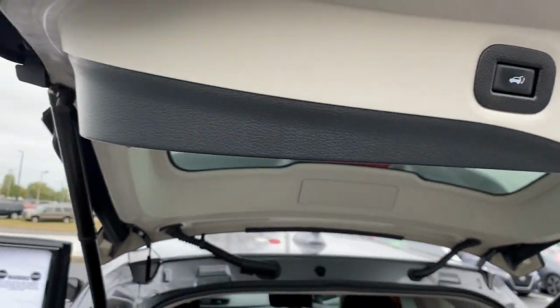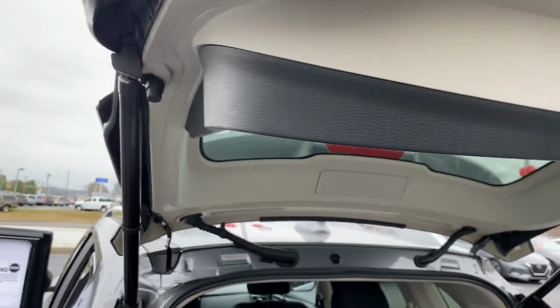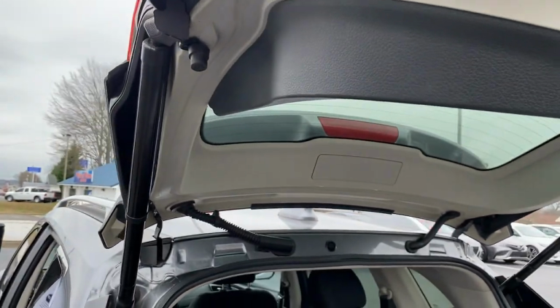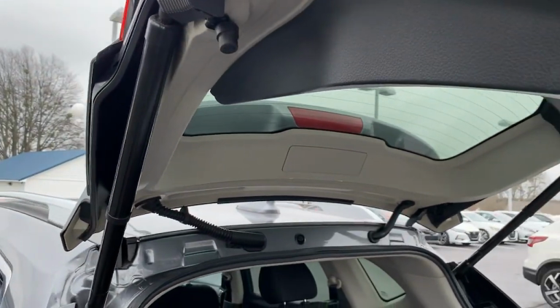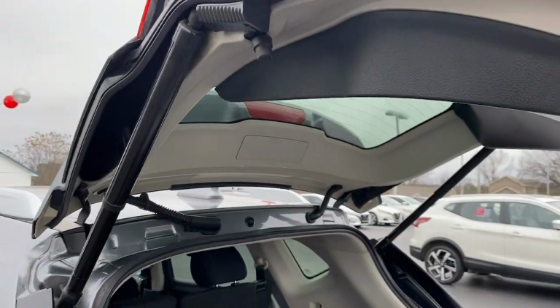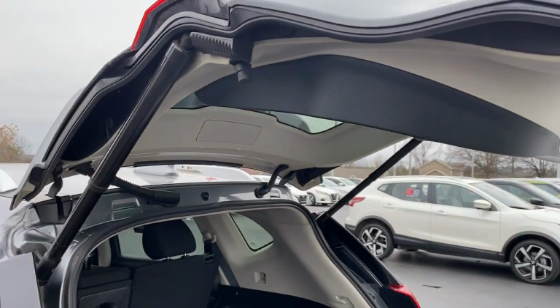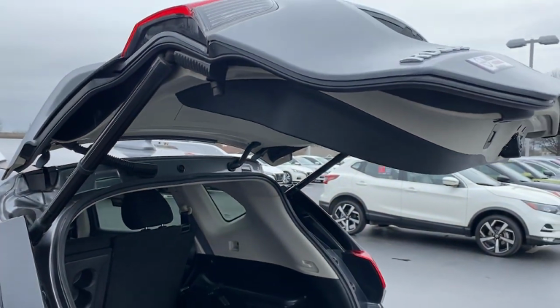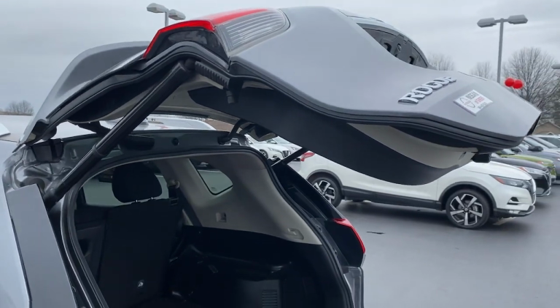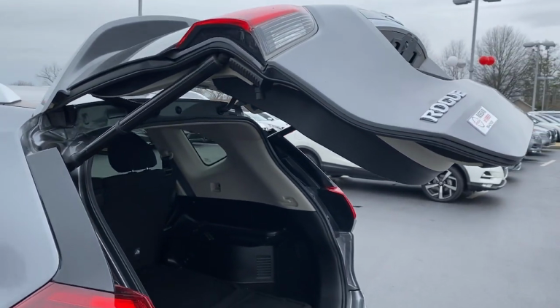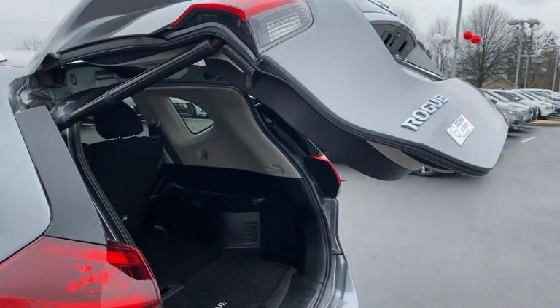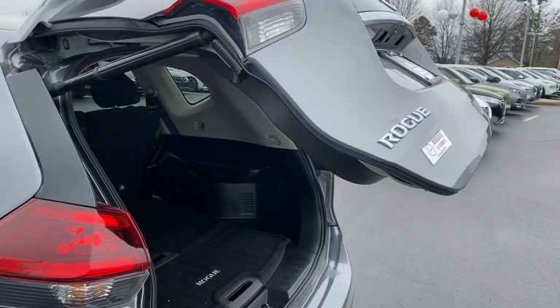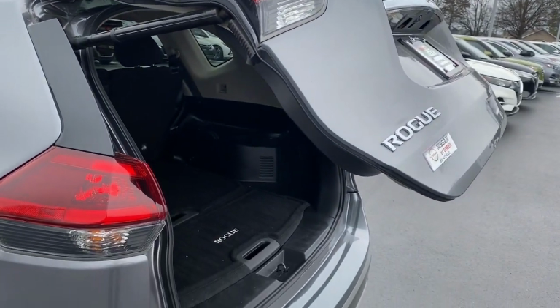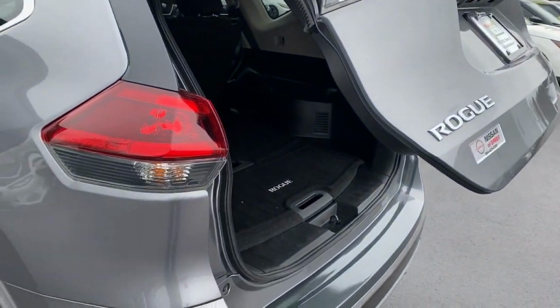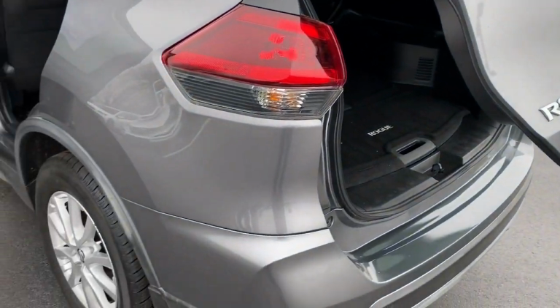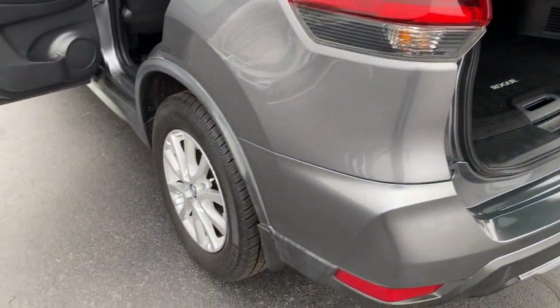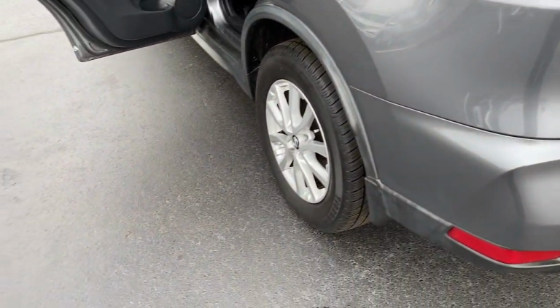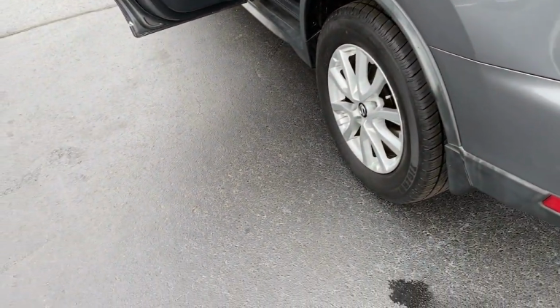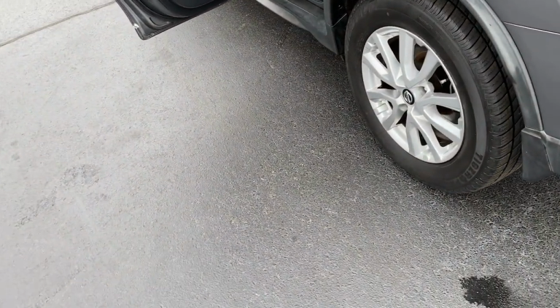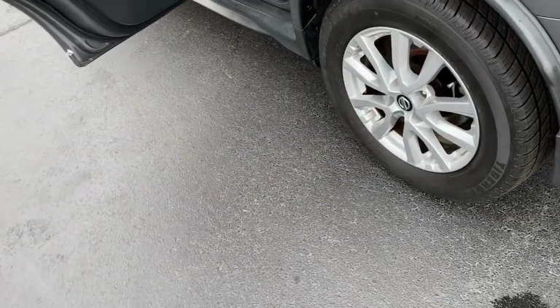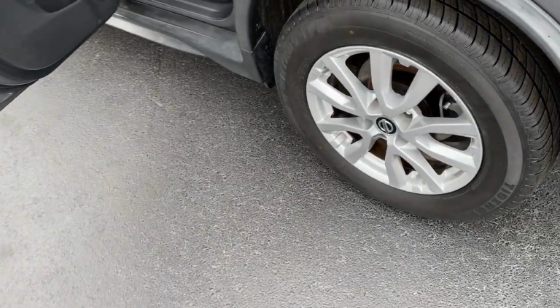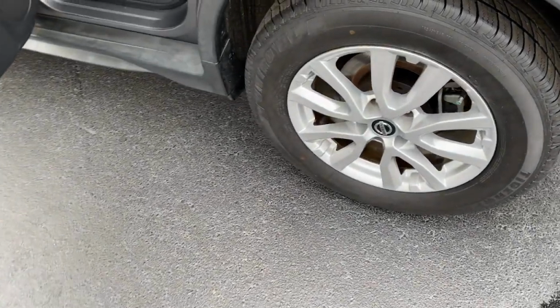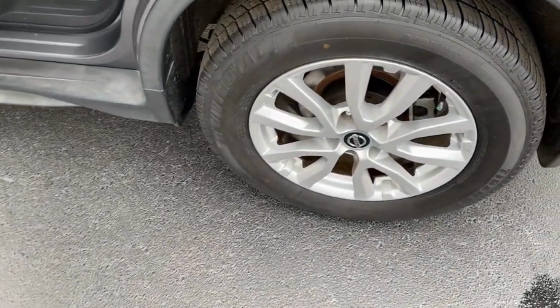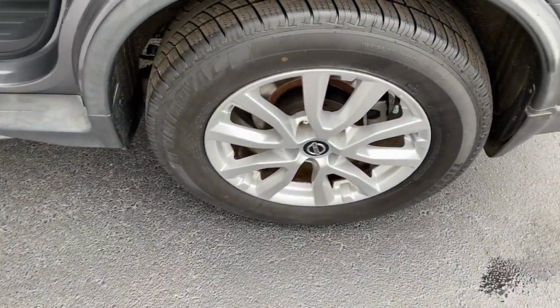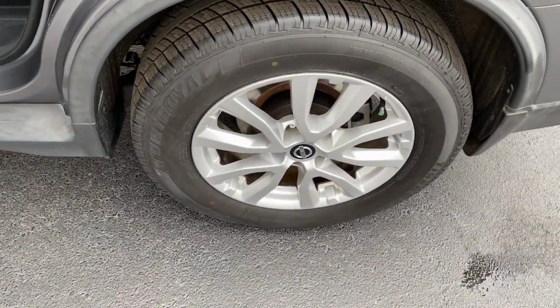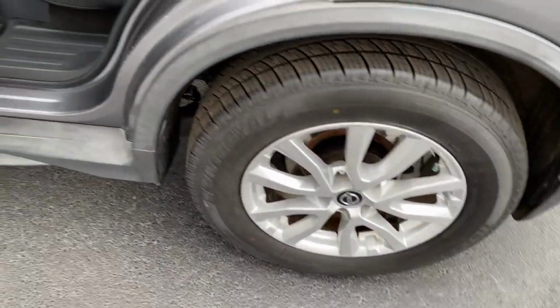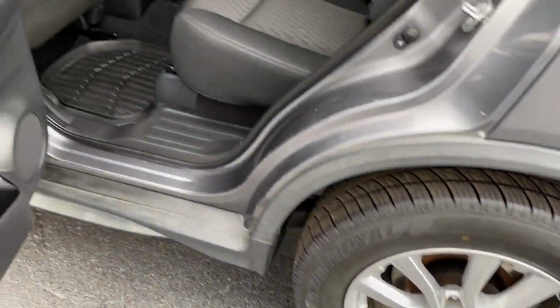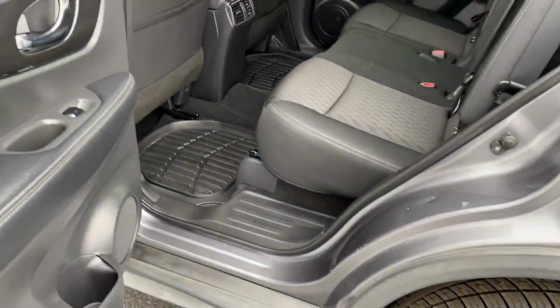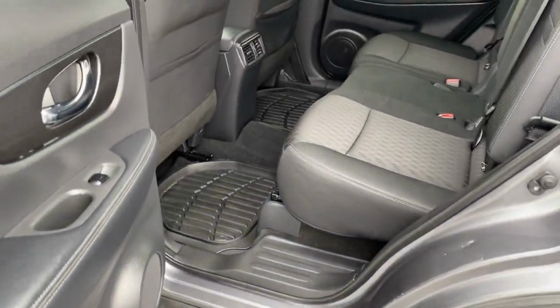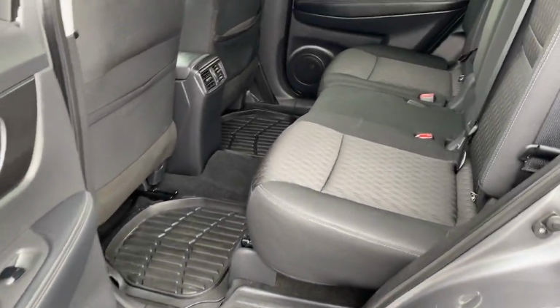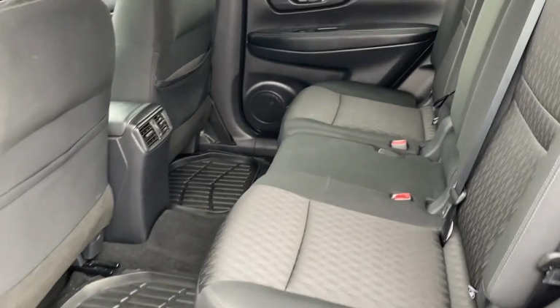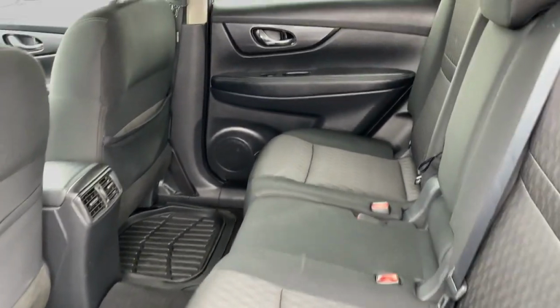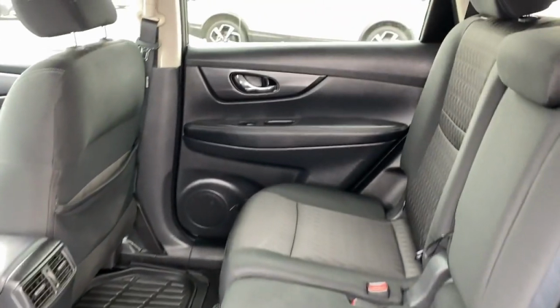Aluminum wheels, heated front seat, leather-wrapped steering wheel, and alarm. Spacious comfort is surprisingly efficient in this well-designed Rogue. See for yourself when you take it out for a test drive. Our professional staff looks forward to giving you excellent service.